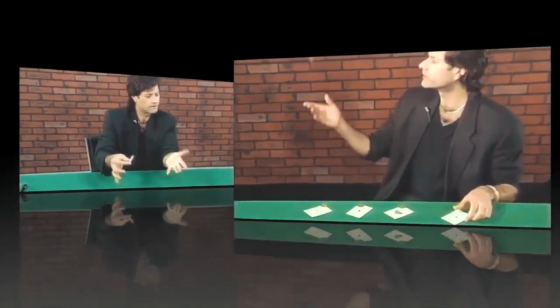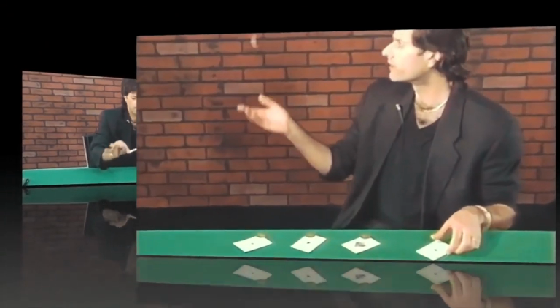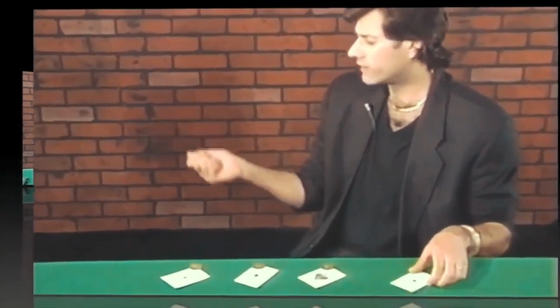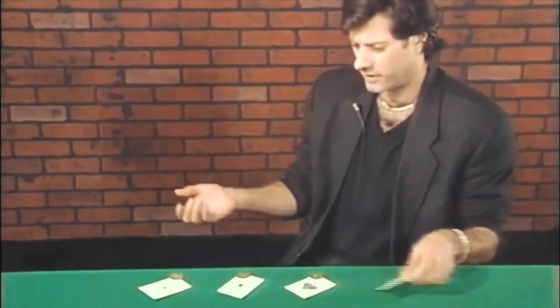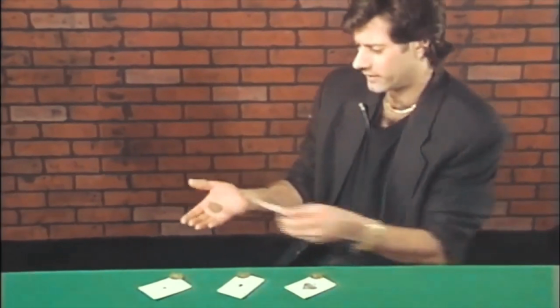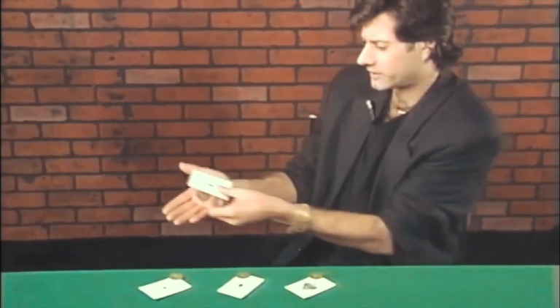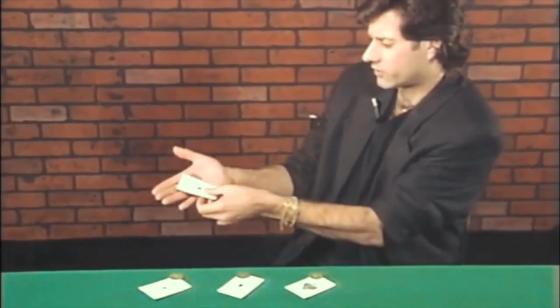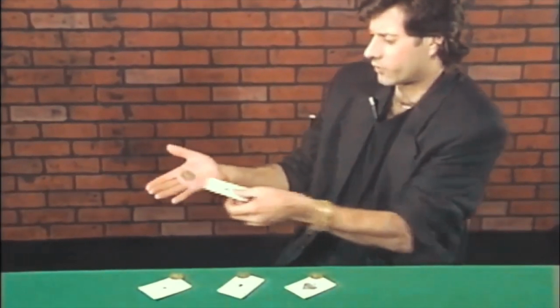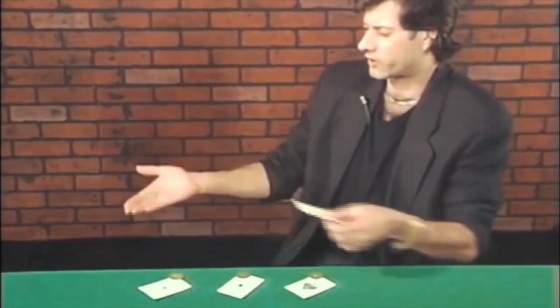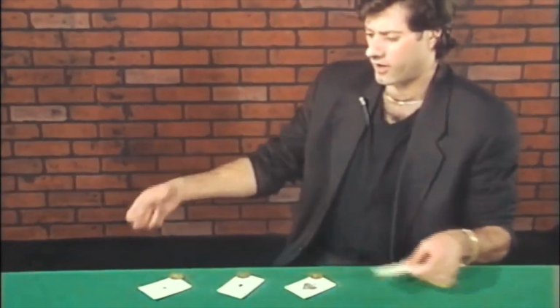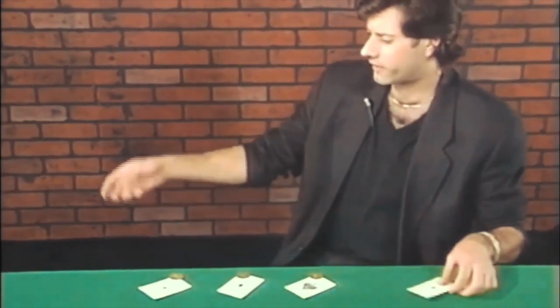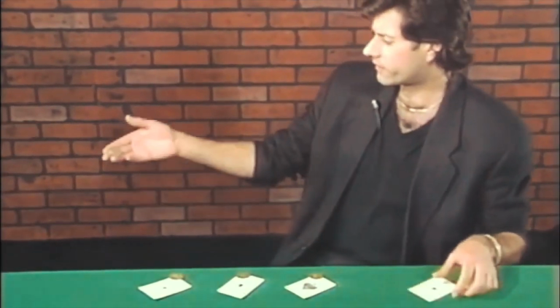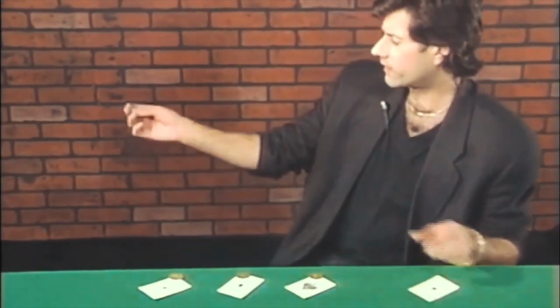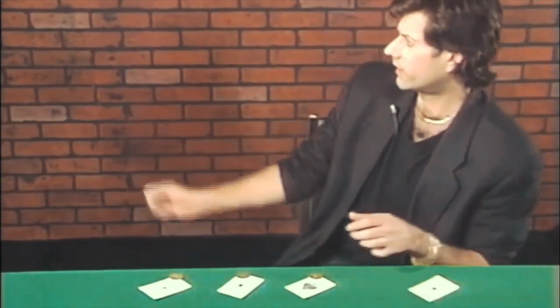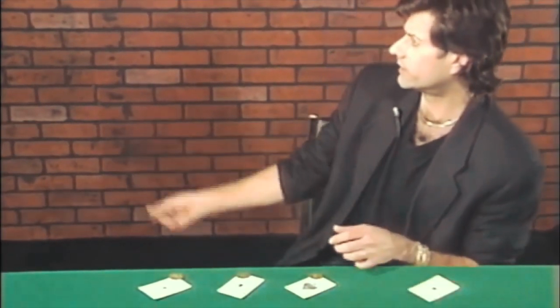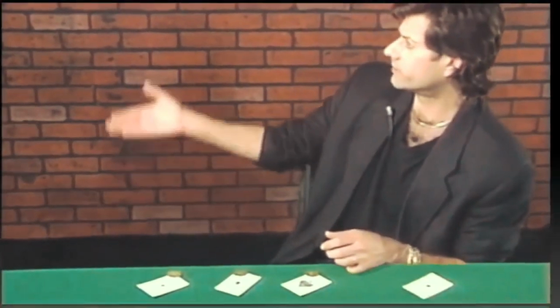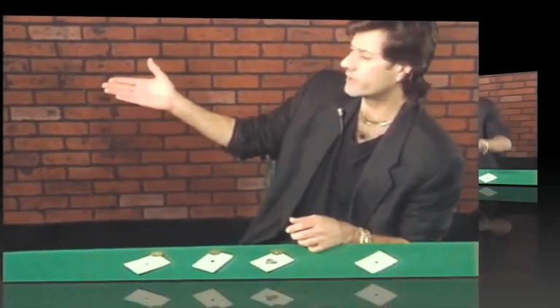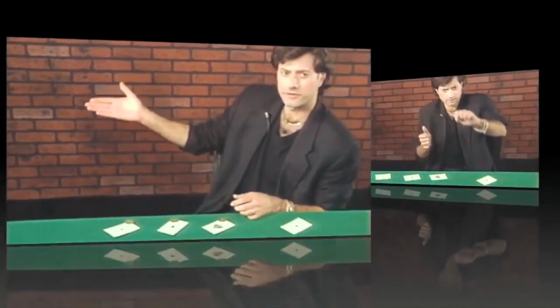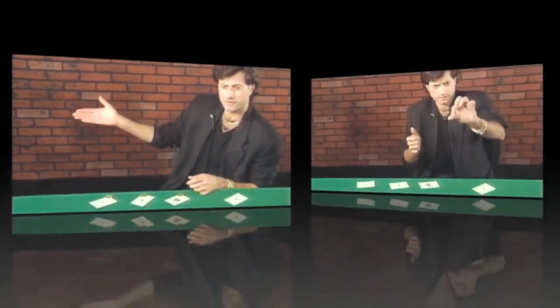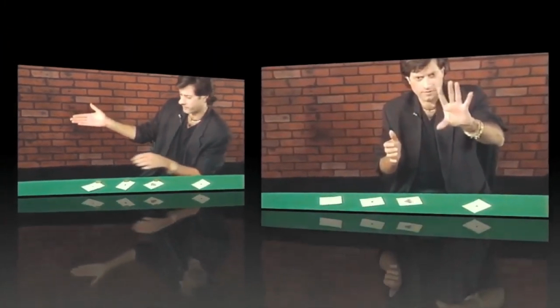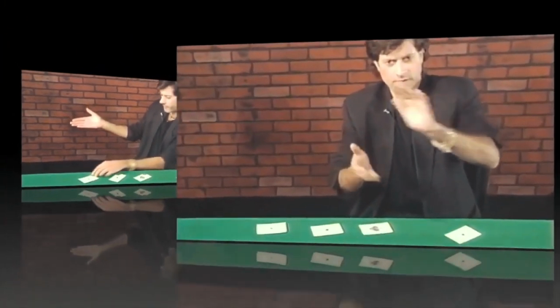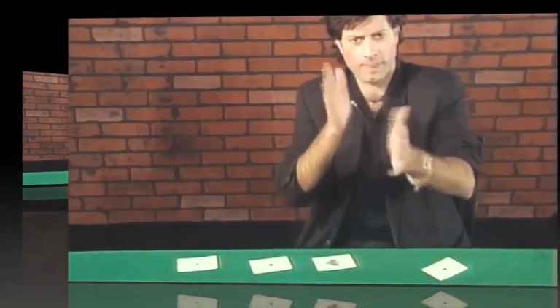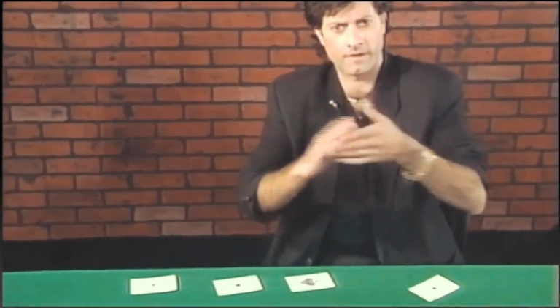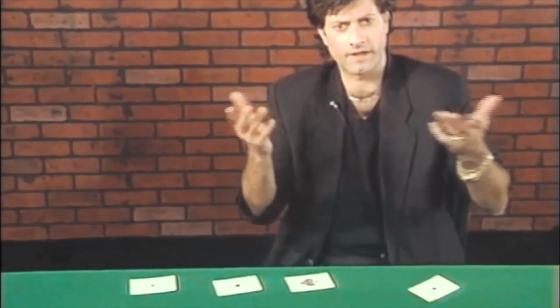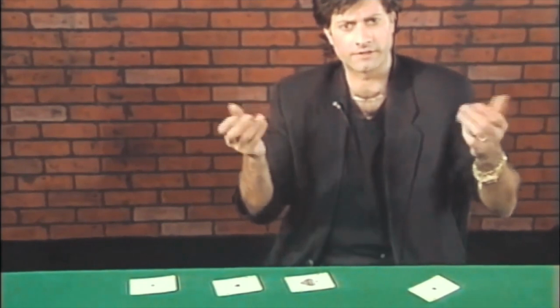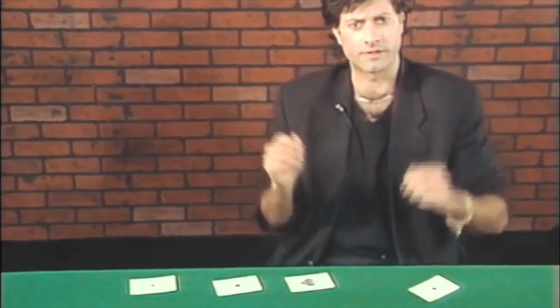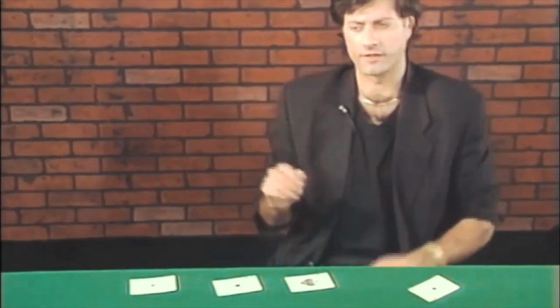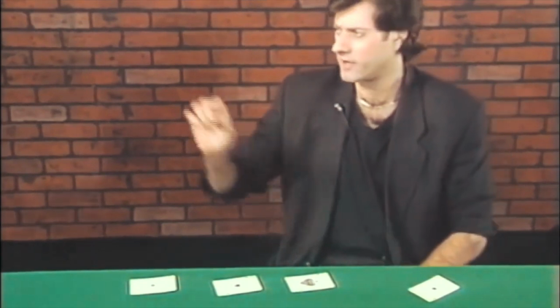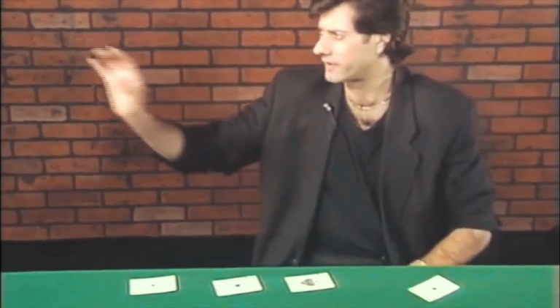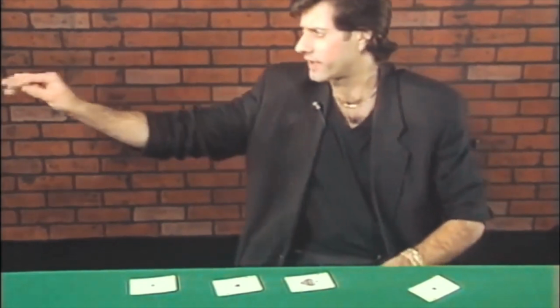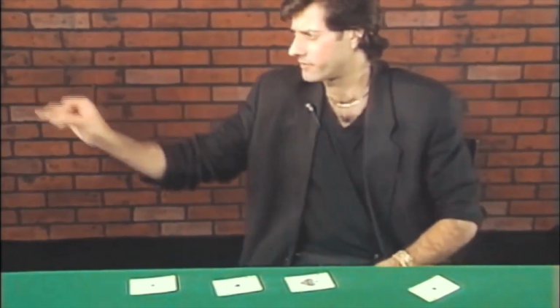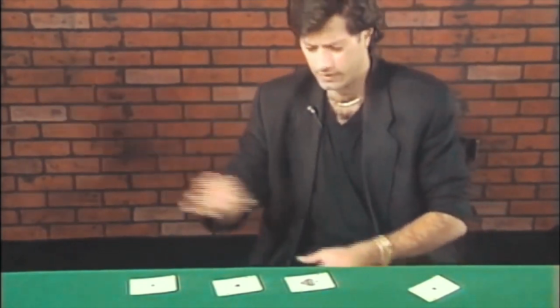And touch it with the card — it disappears. They take it from here. Watch. It disappears. They take it from here.